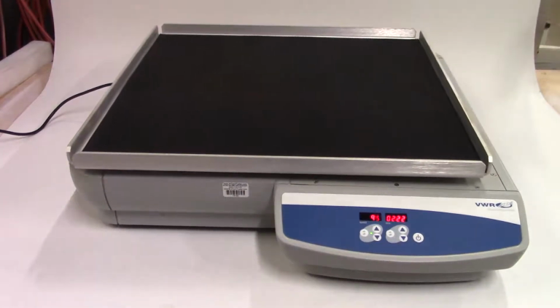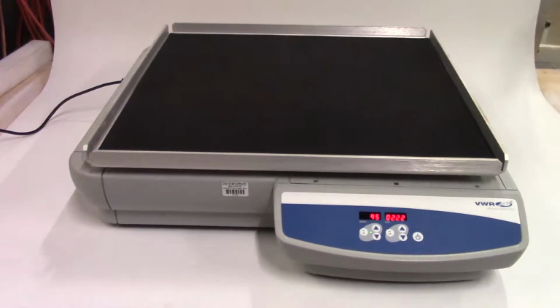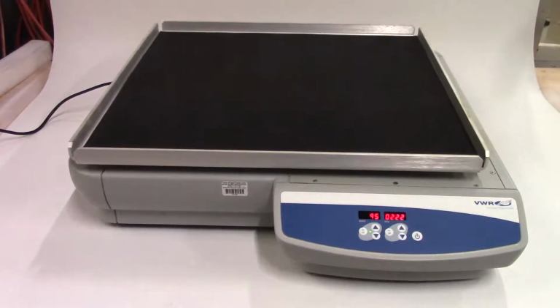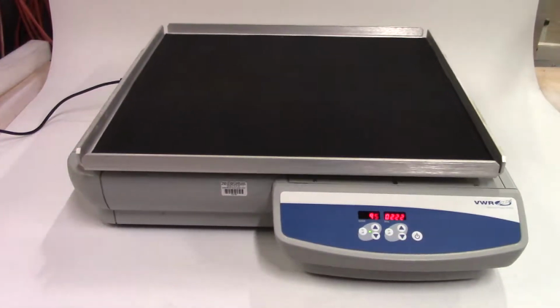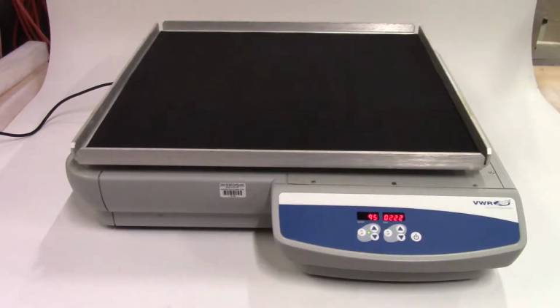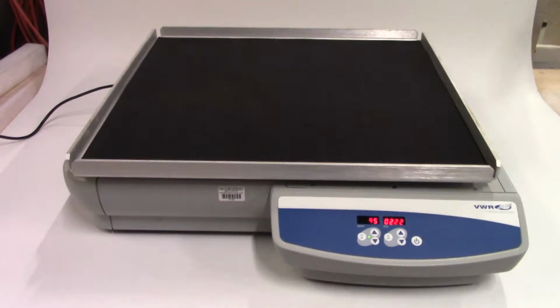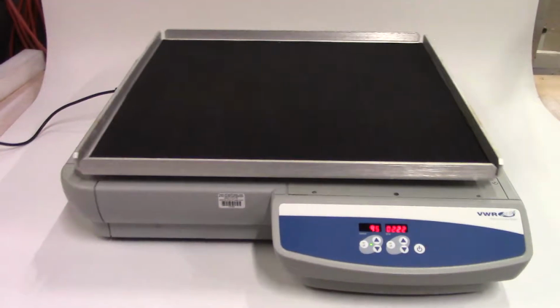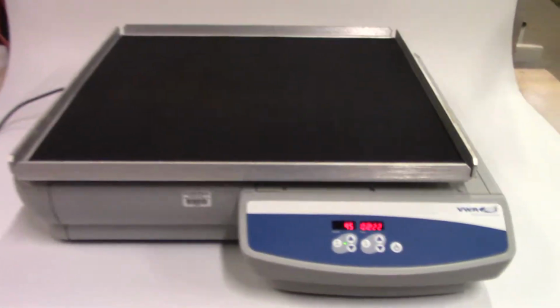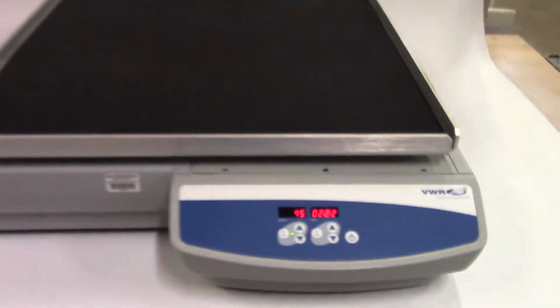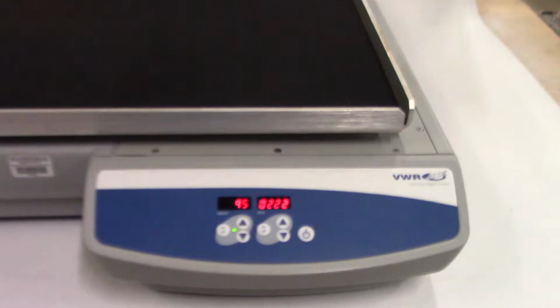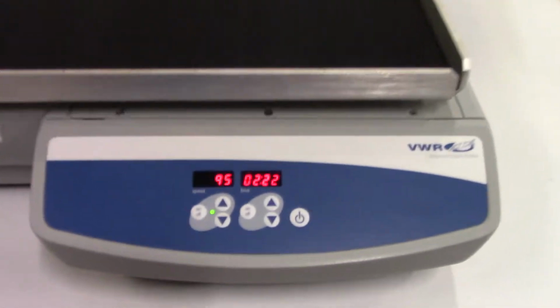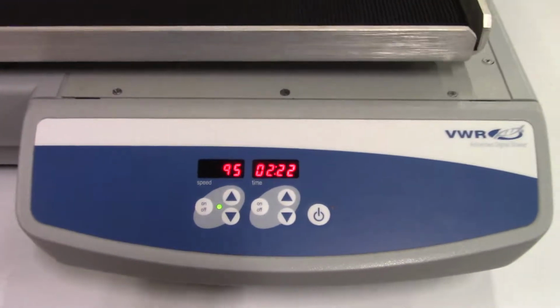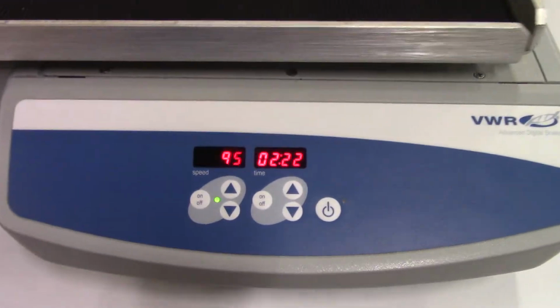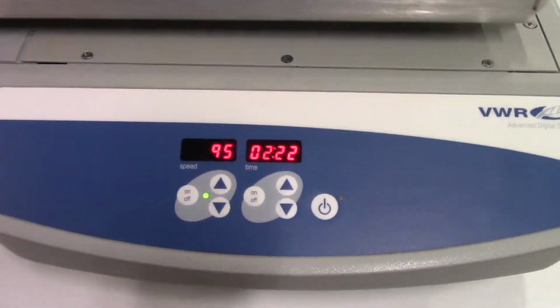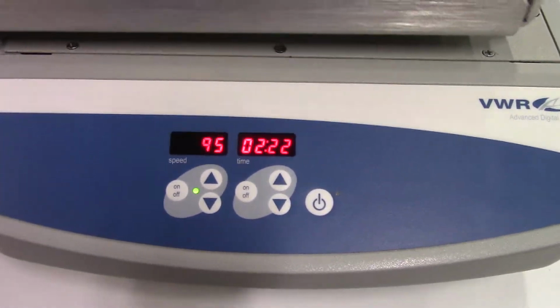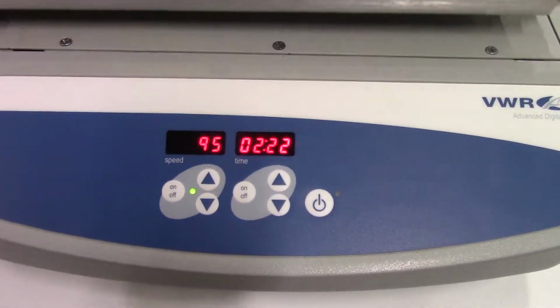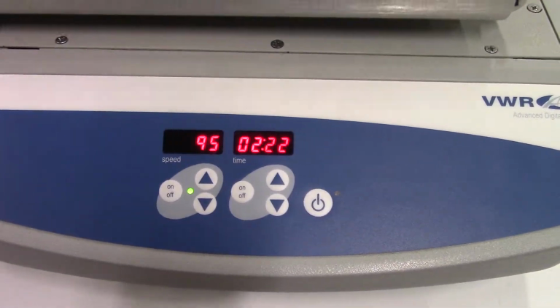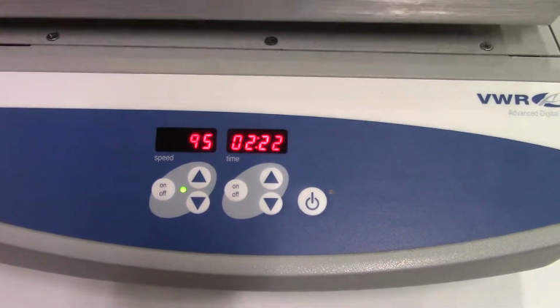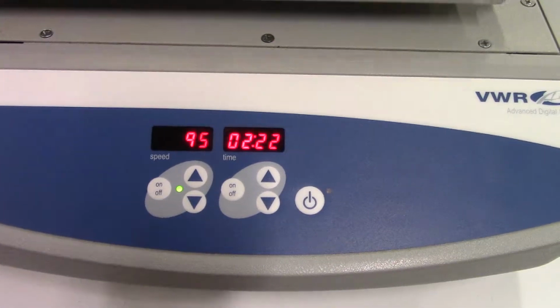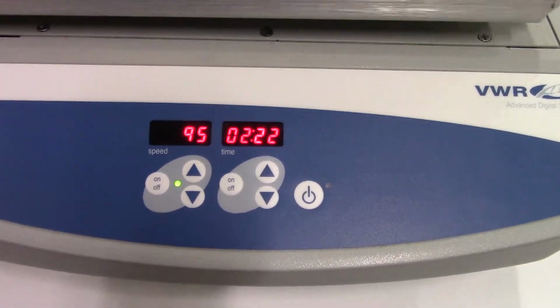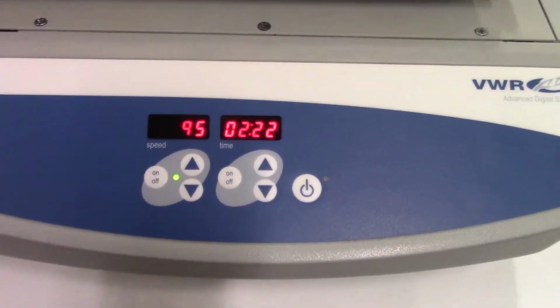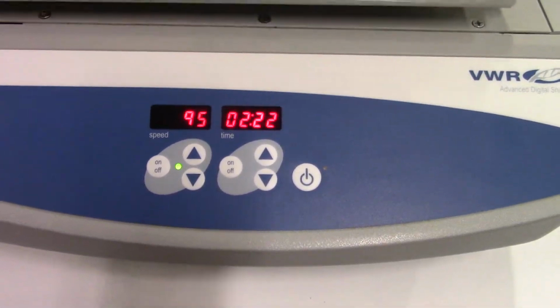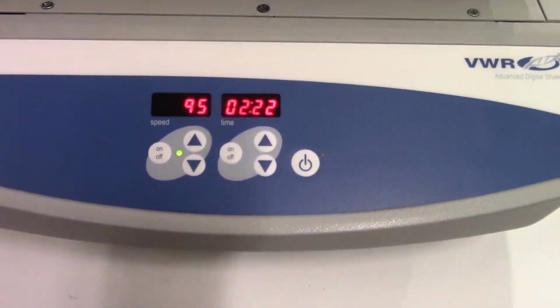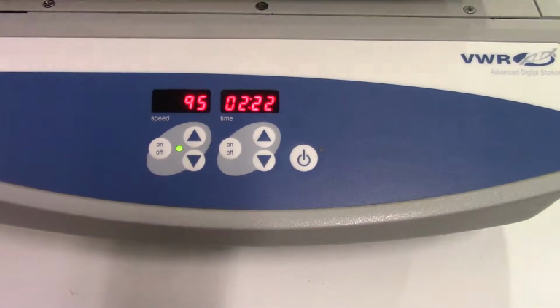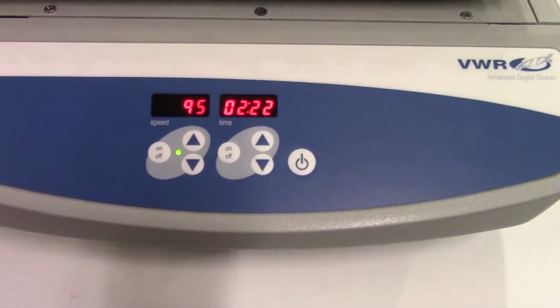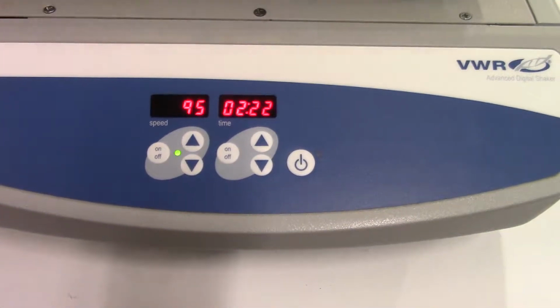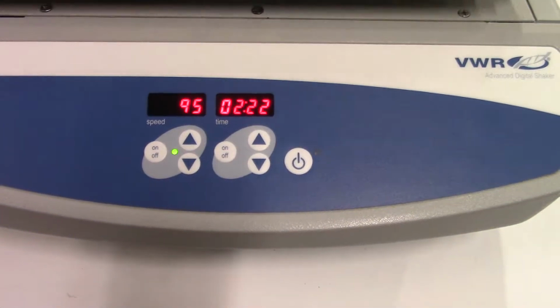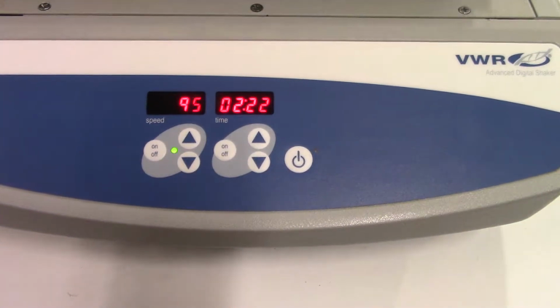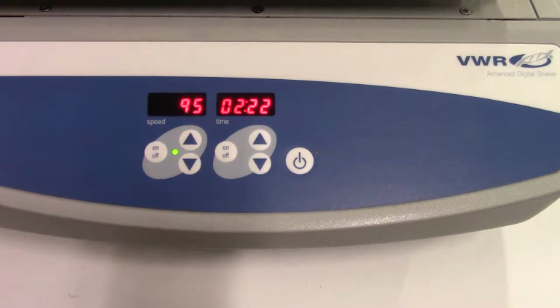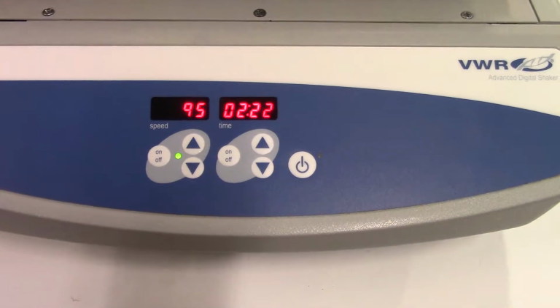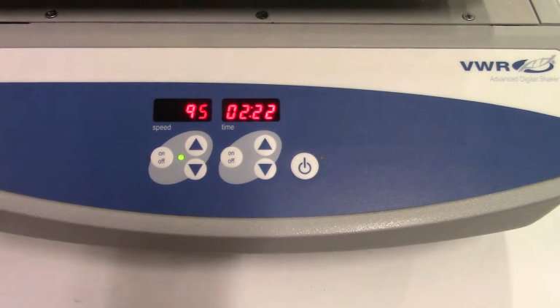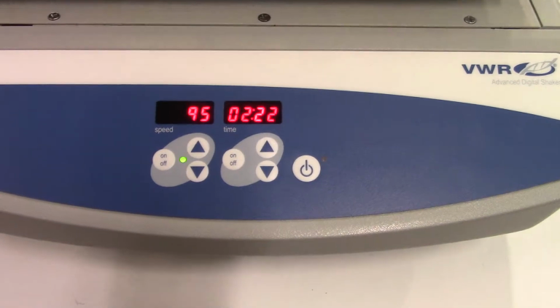The timer range is from 1 second to 160 hours.